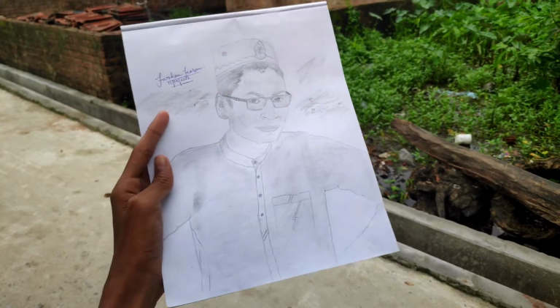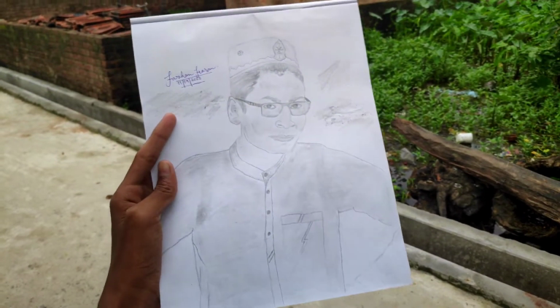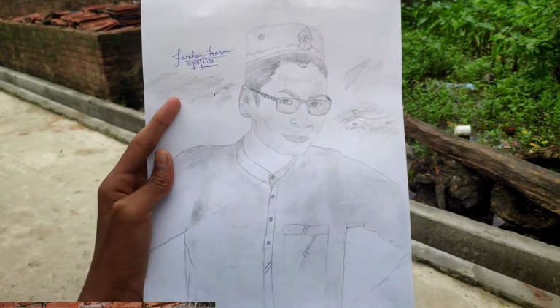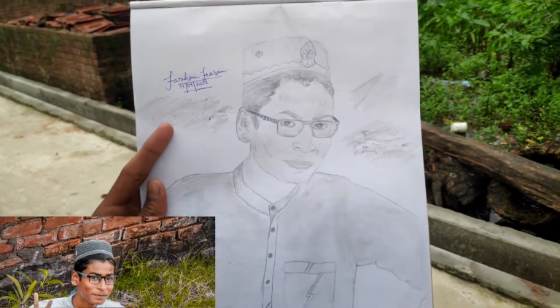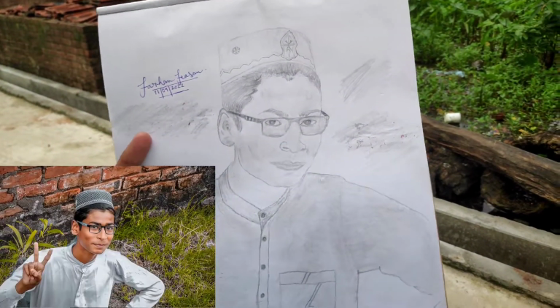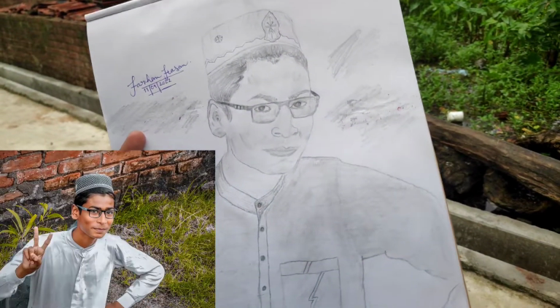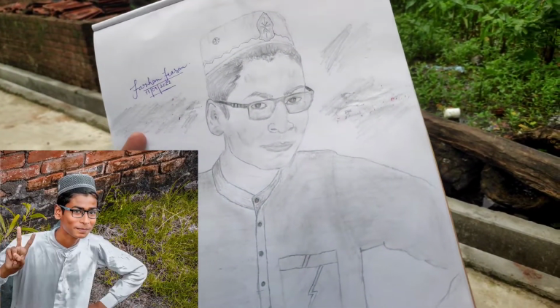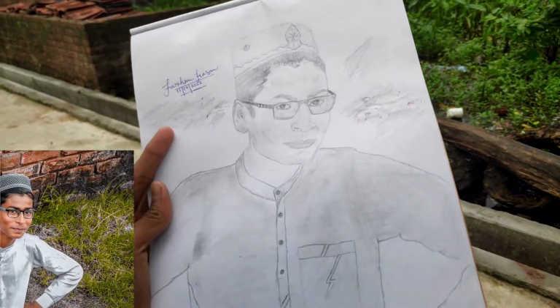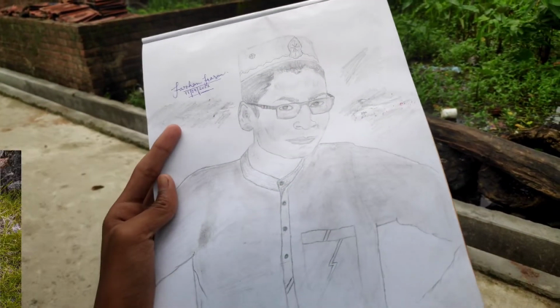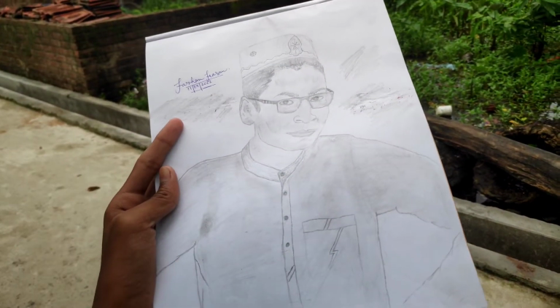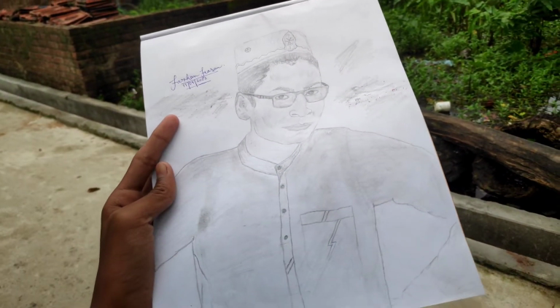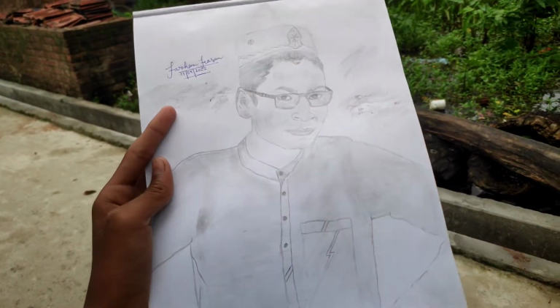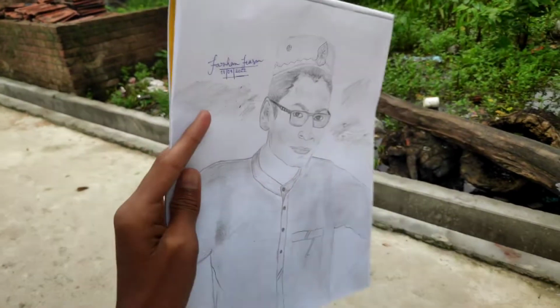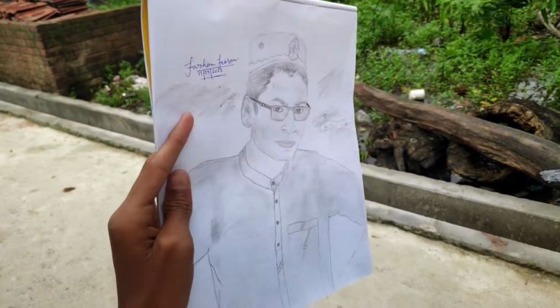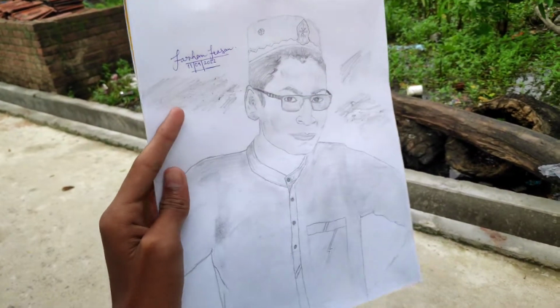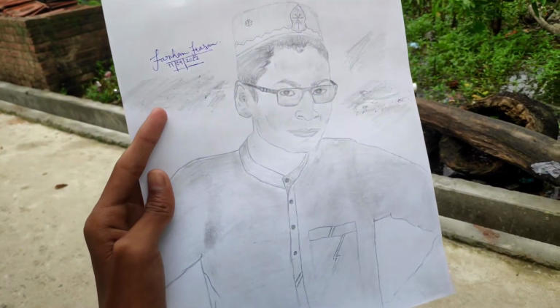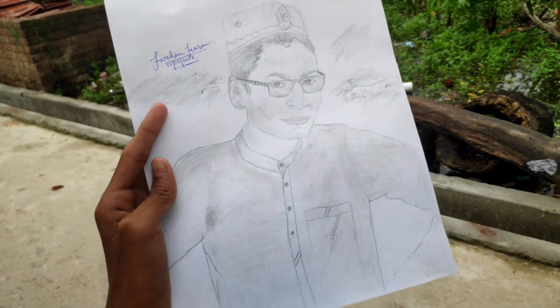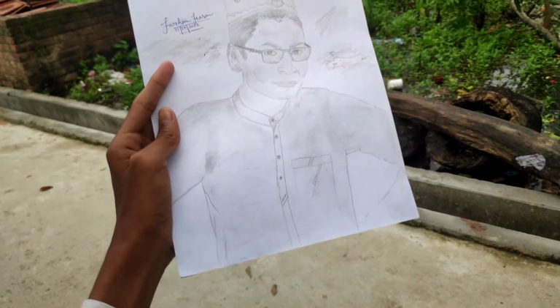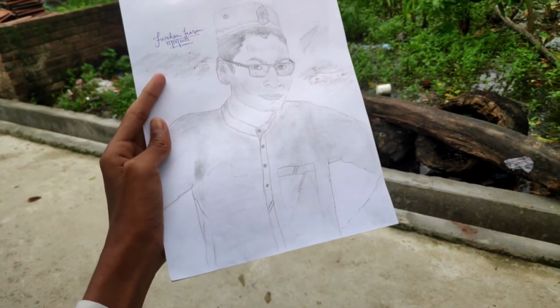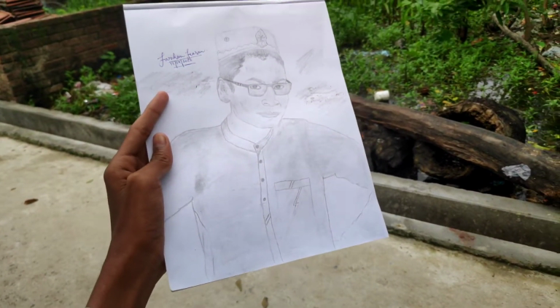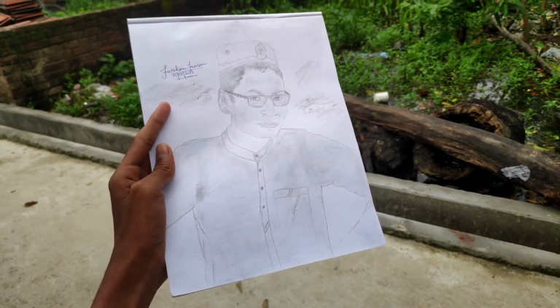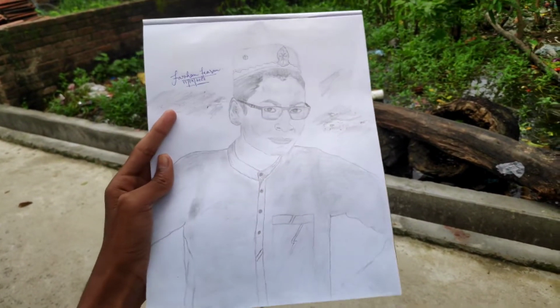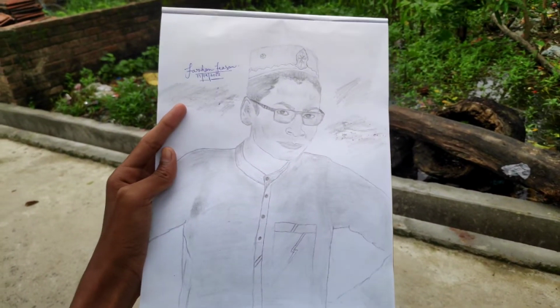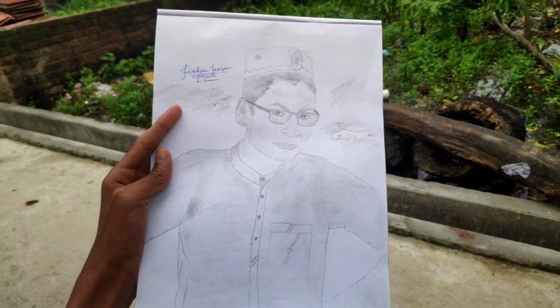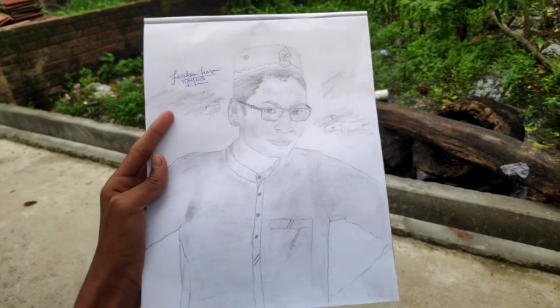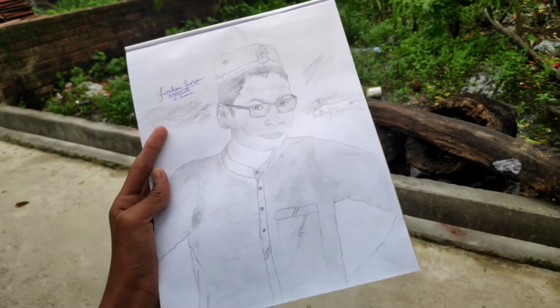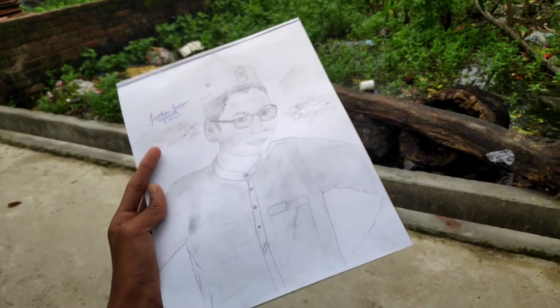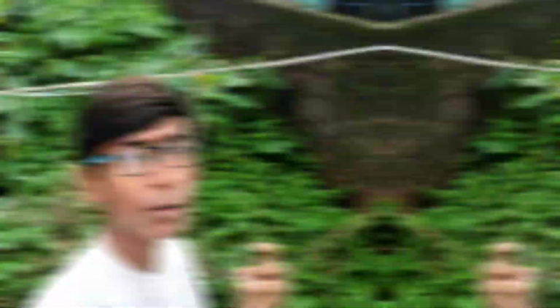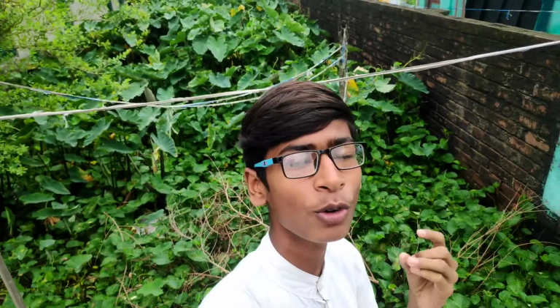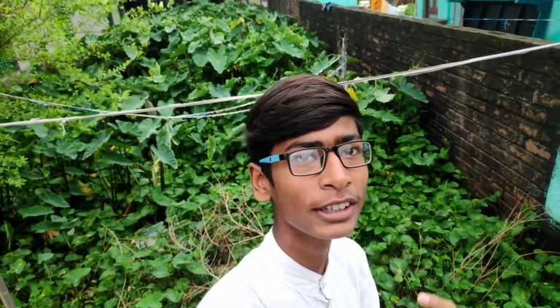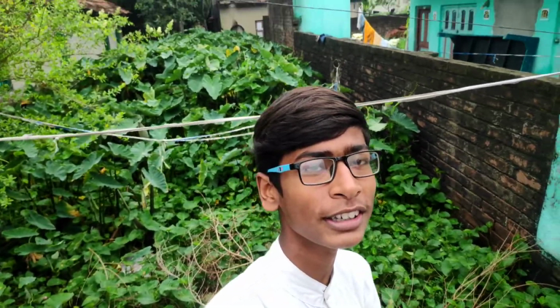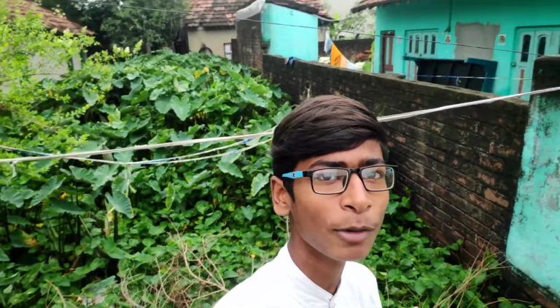This is a drawing I have made in my house — I made a photo of myself. It may not be perfect, but I have tried my best to make this vlog. Let's go ahead and show you guys.